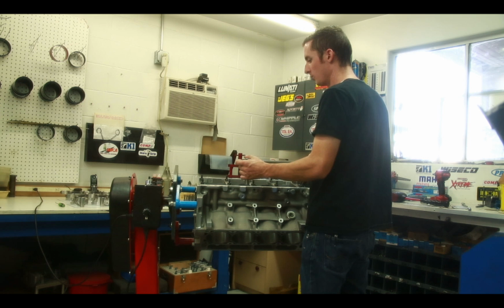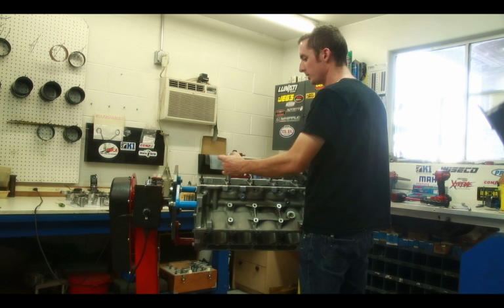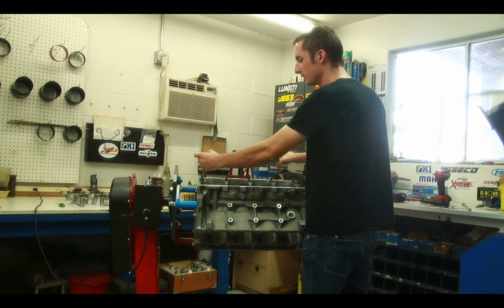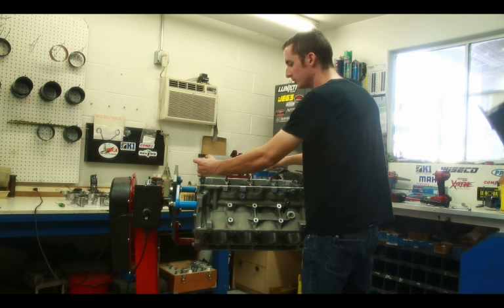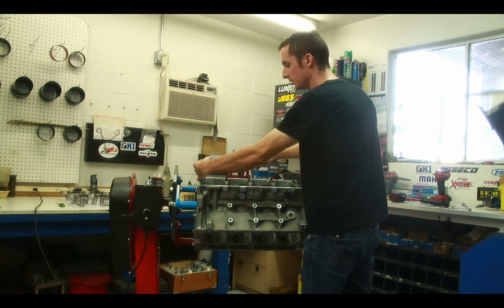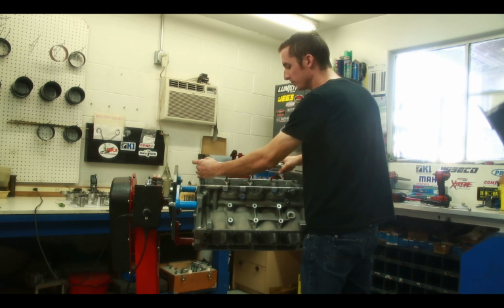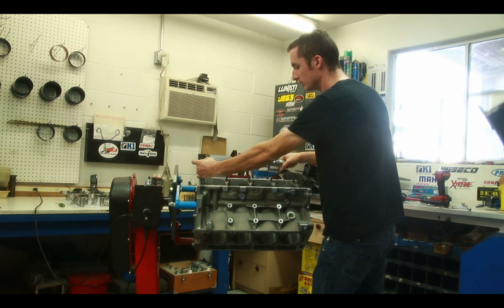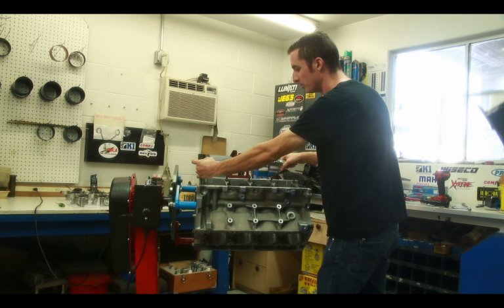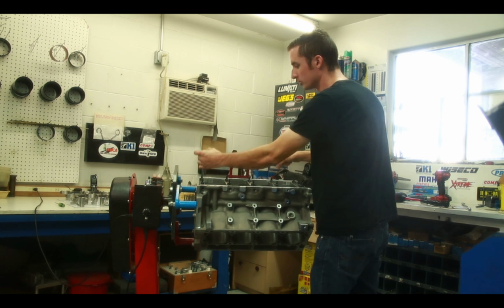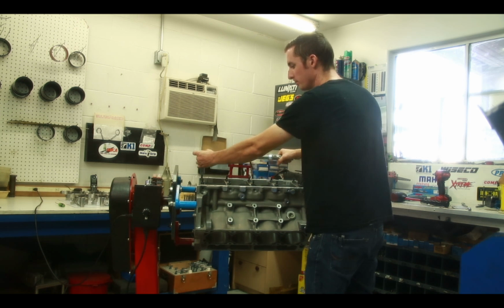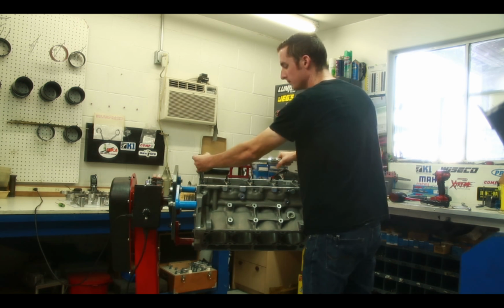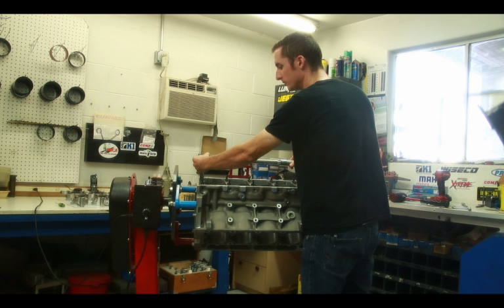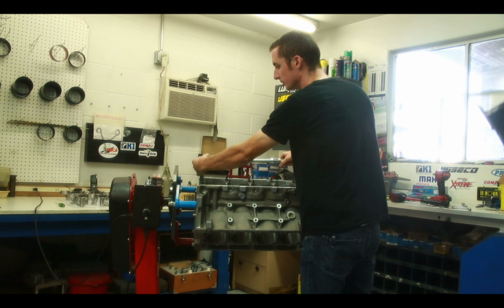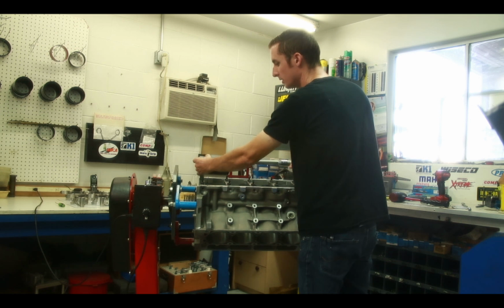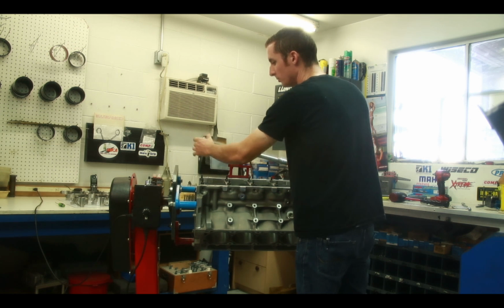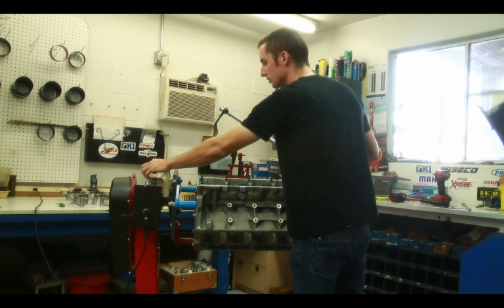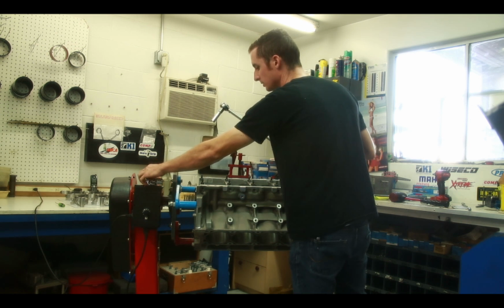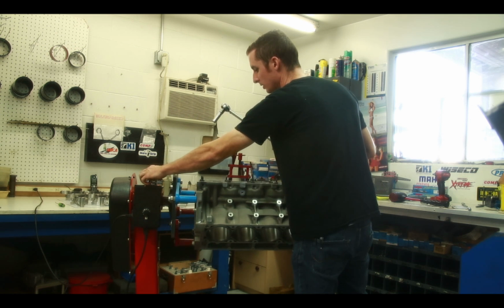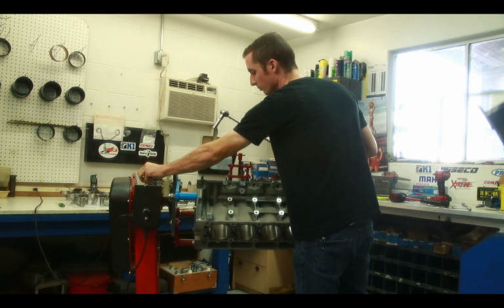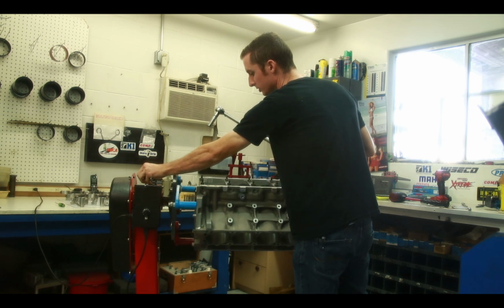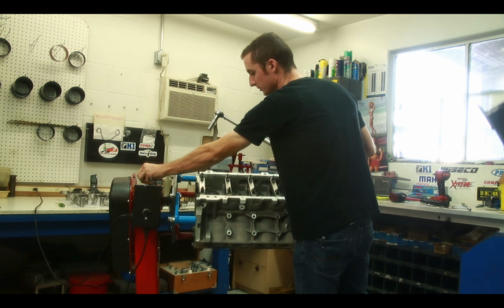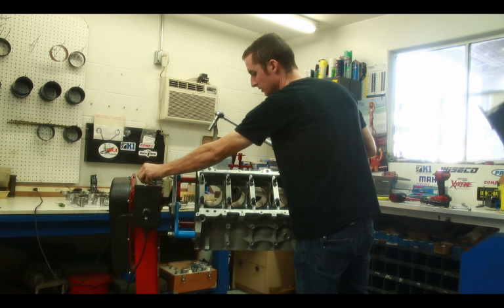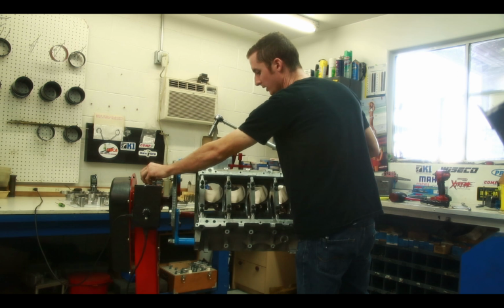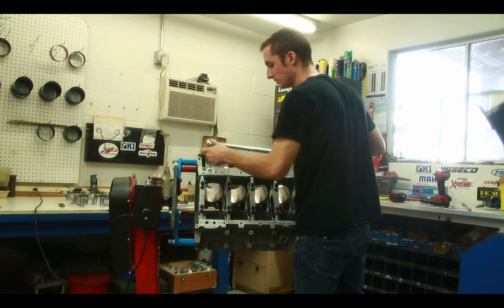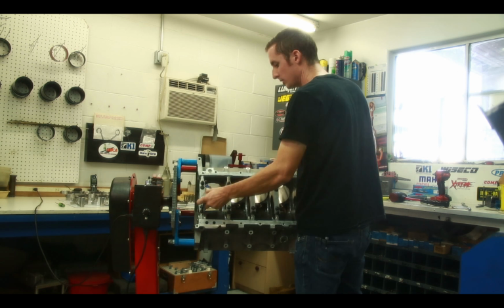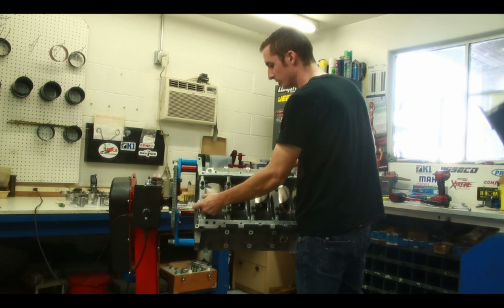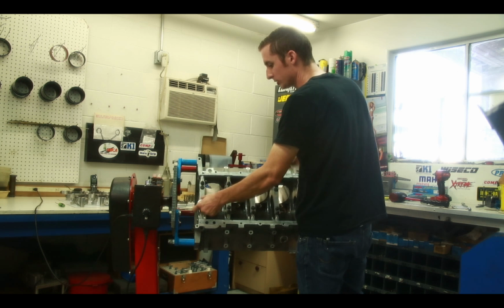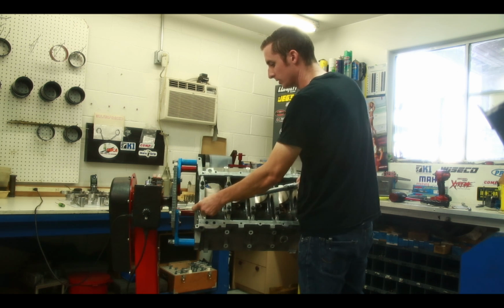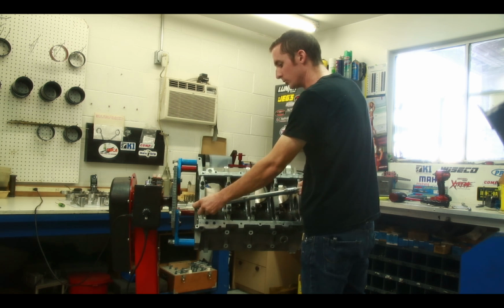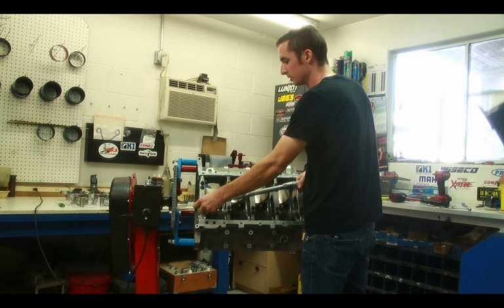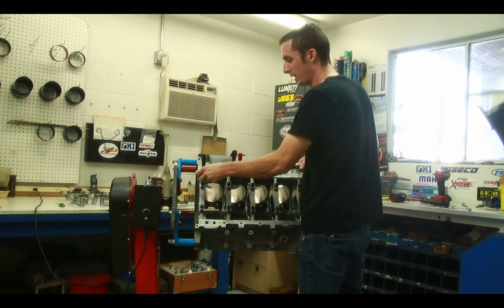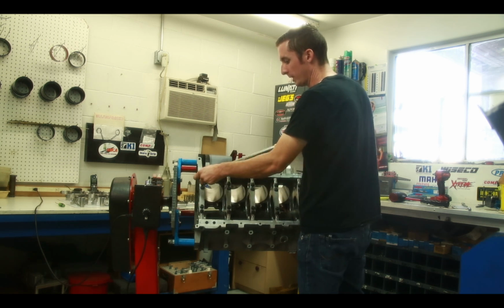When torquing the main studs on an engine in the upright position, it puts more strain on your back and on your shoulders. With this engine stand, you can roll the engine down to any angle to where you put less strain on your shoulders and on your back.